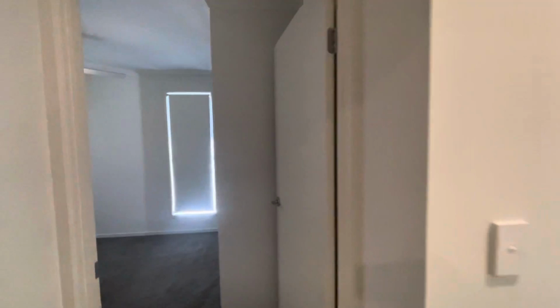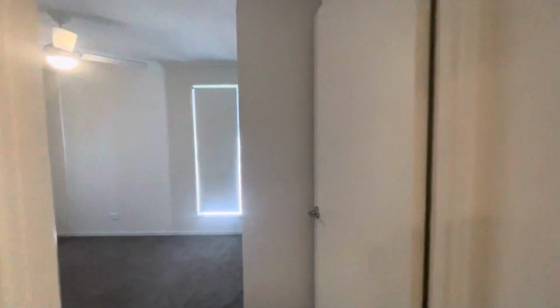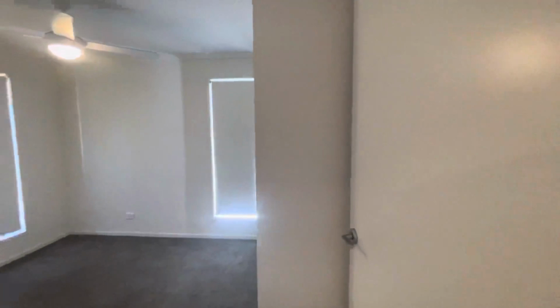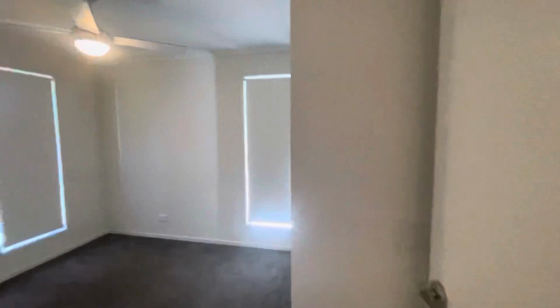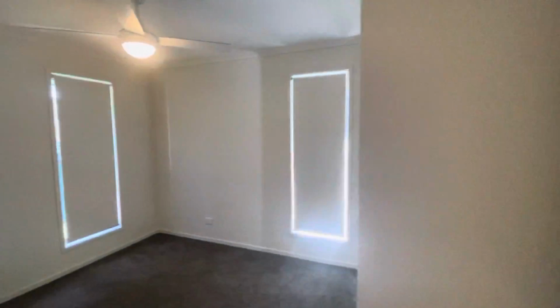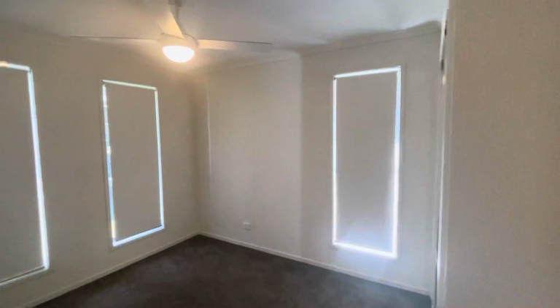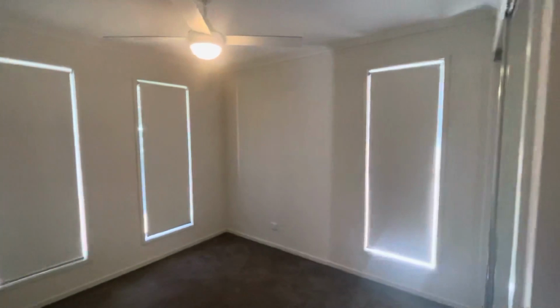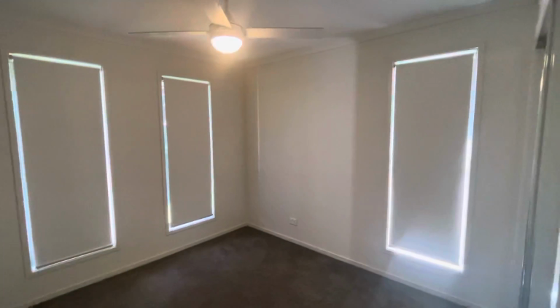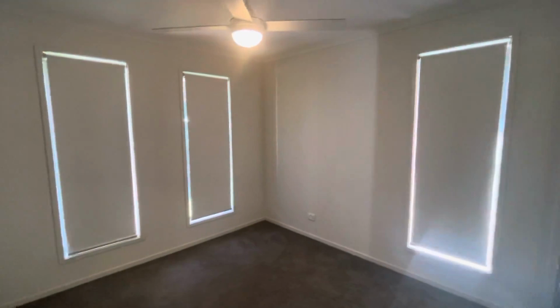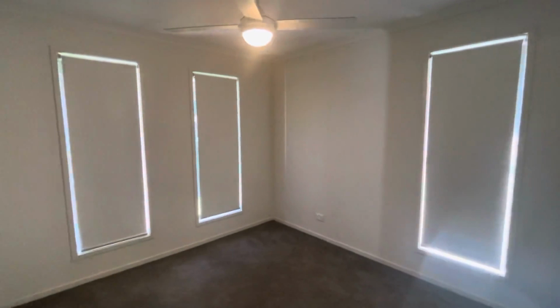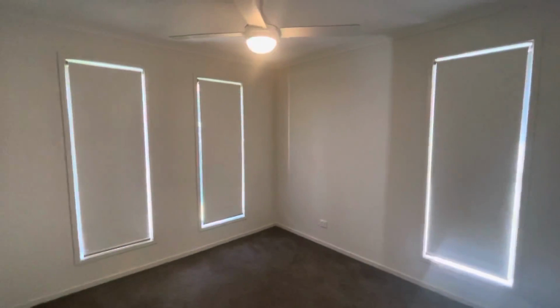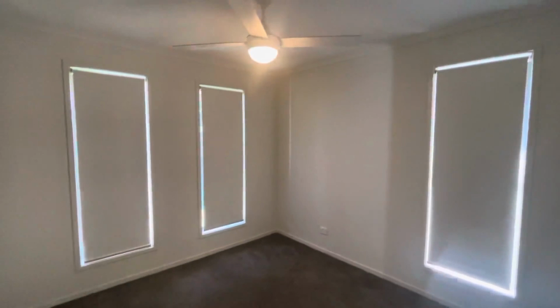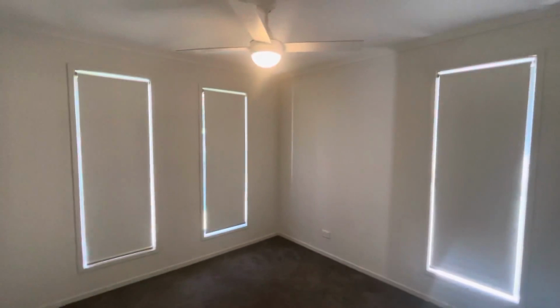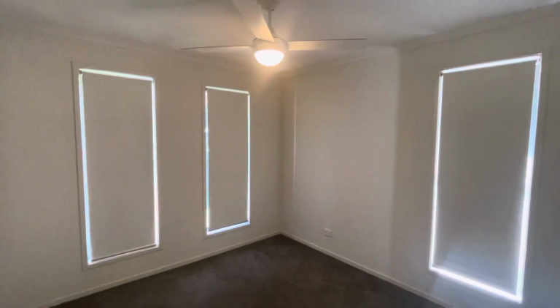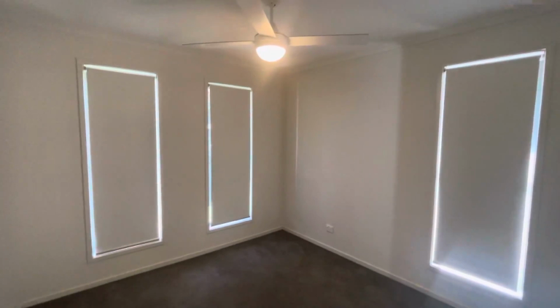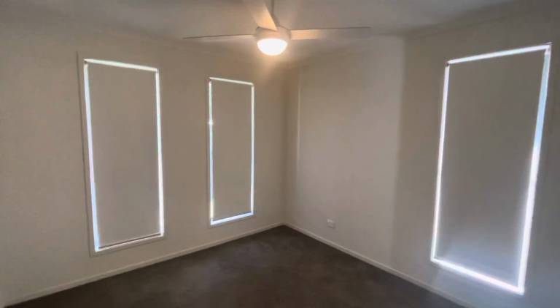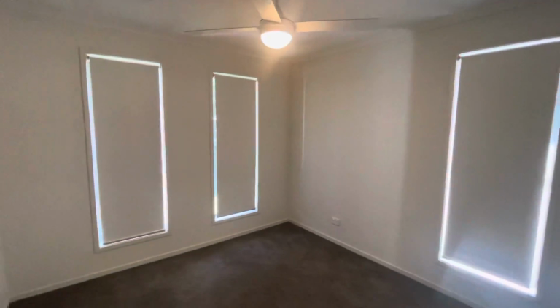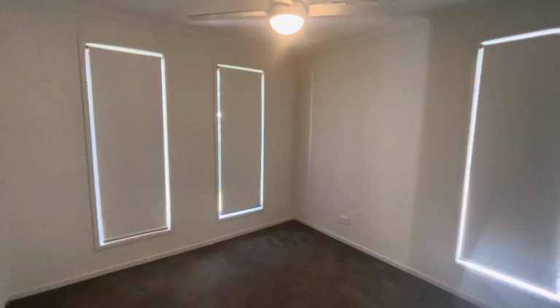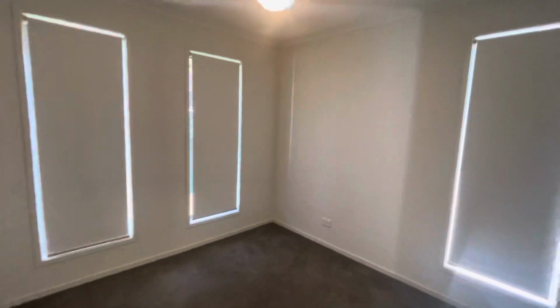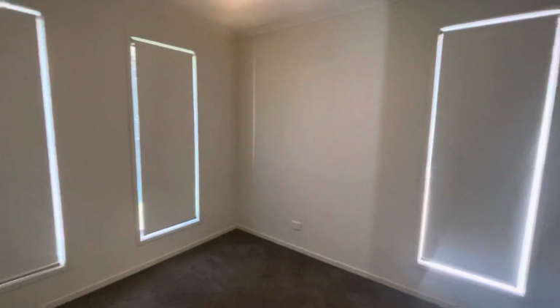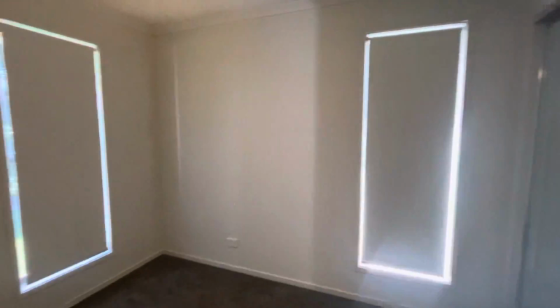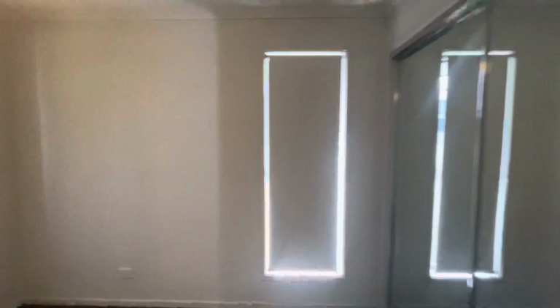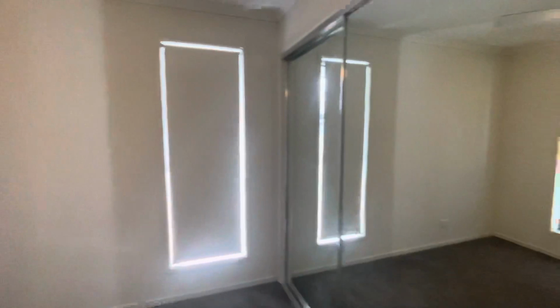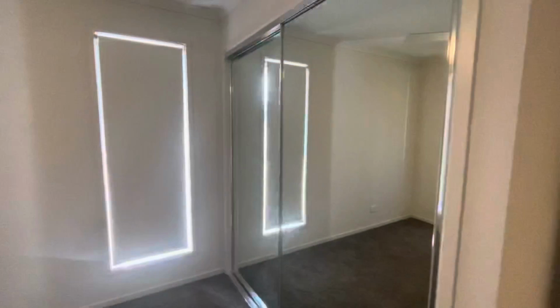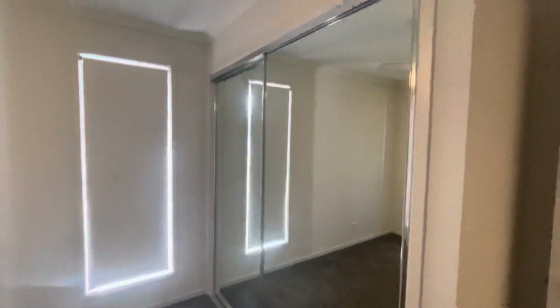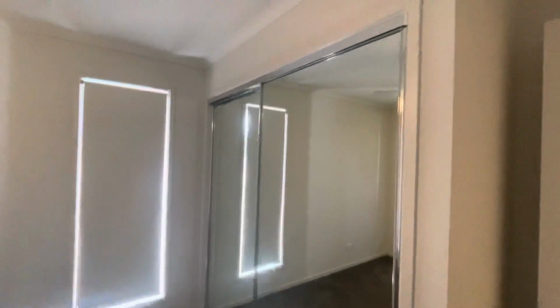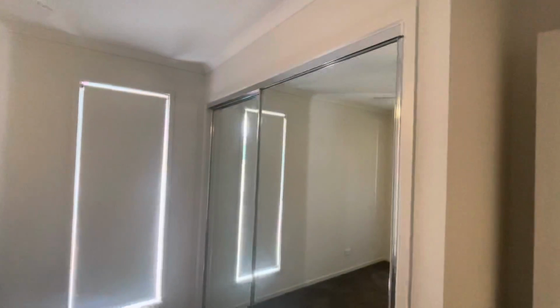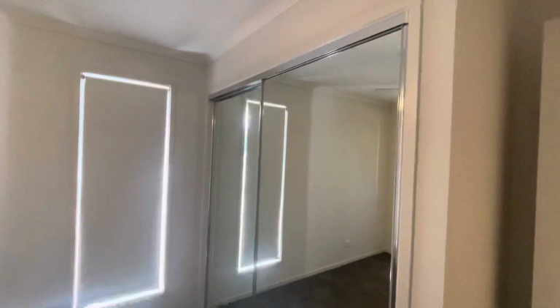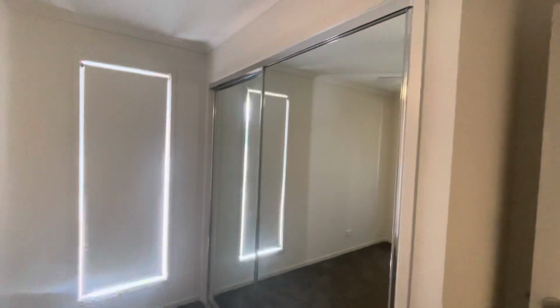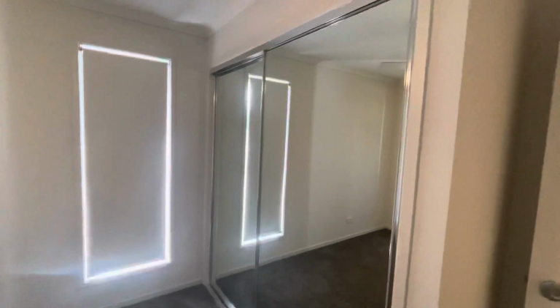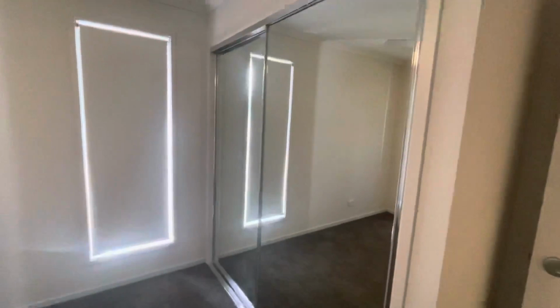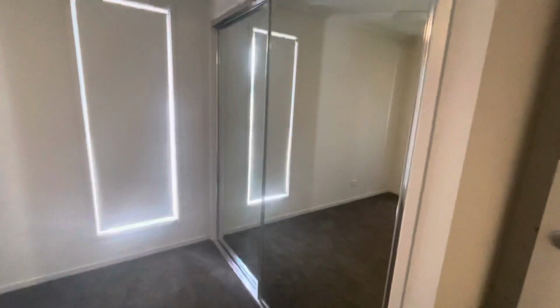Directly across you've got bedroom two with a ceiling fan and lots of natural light with the windows. You've also got a double mirrored built-in wardrobe.